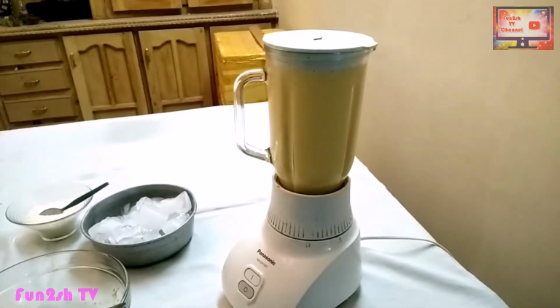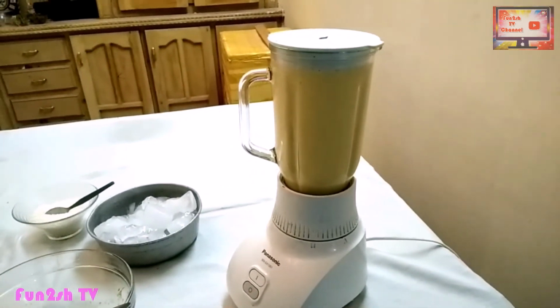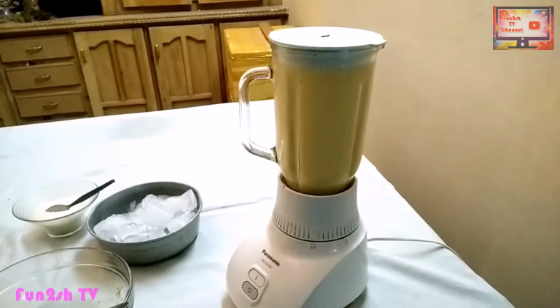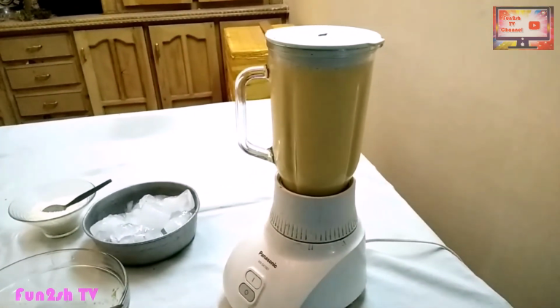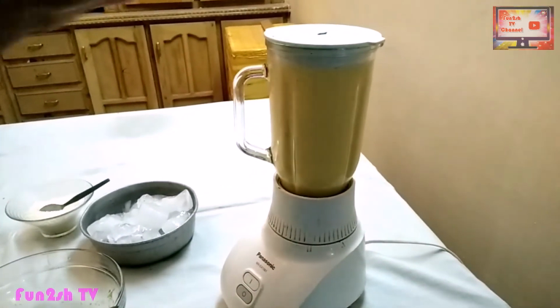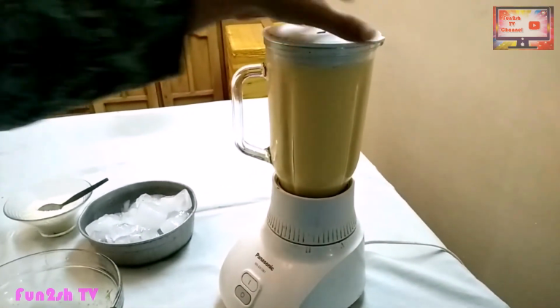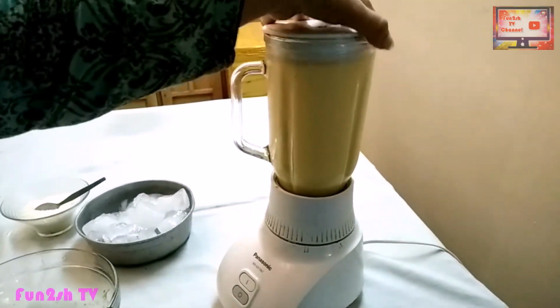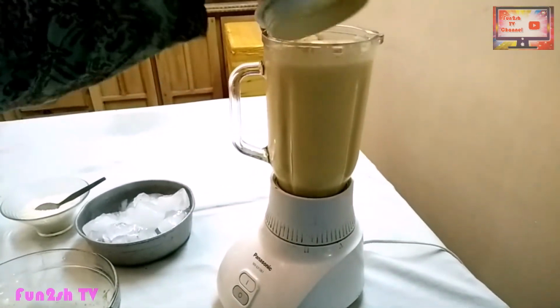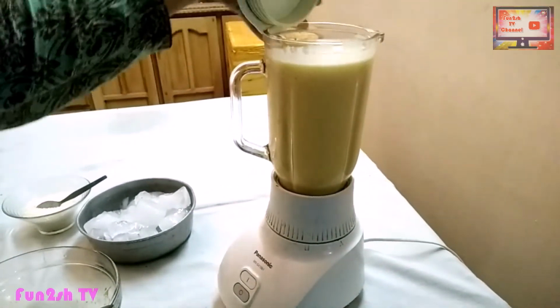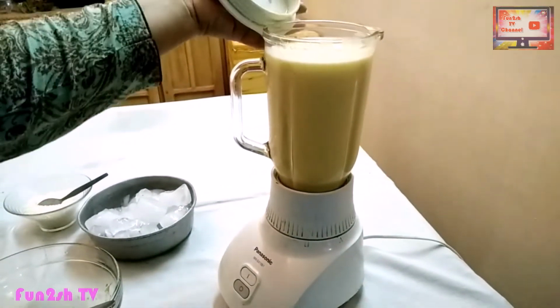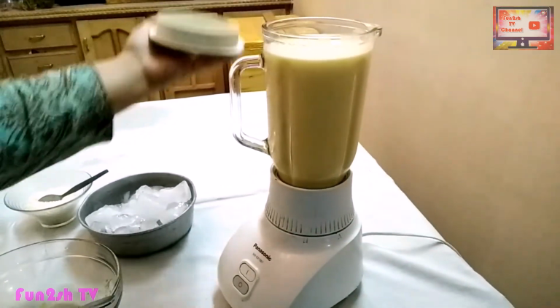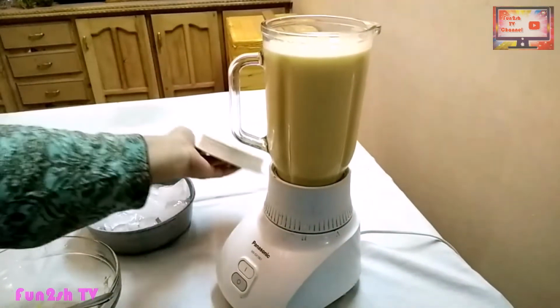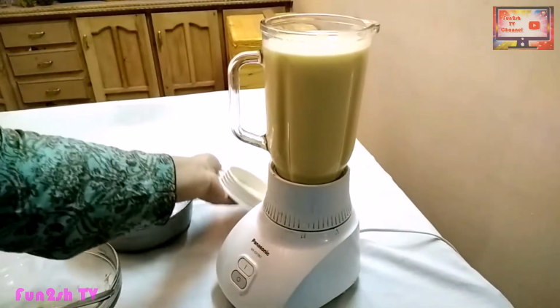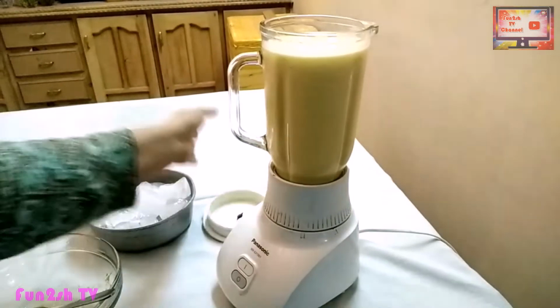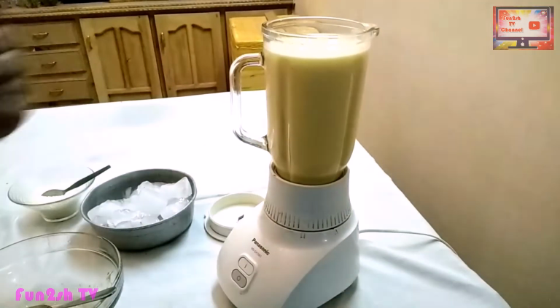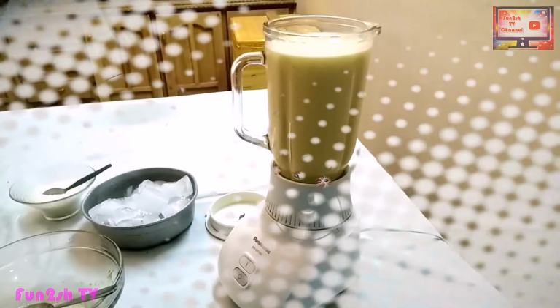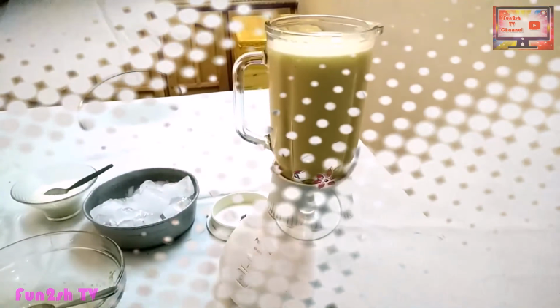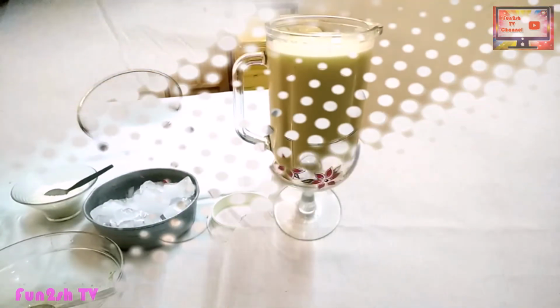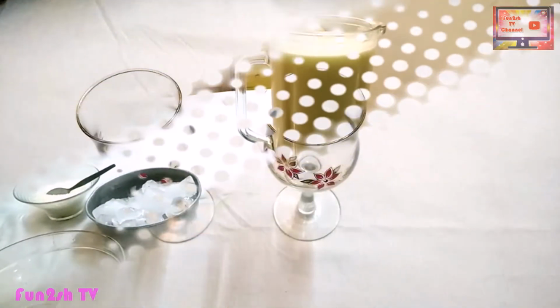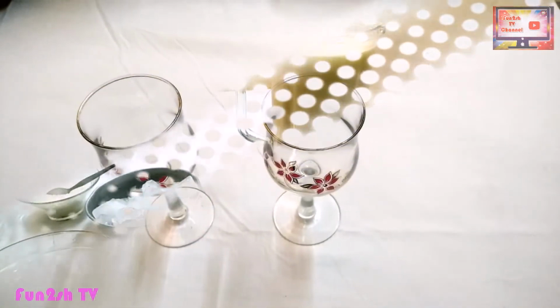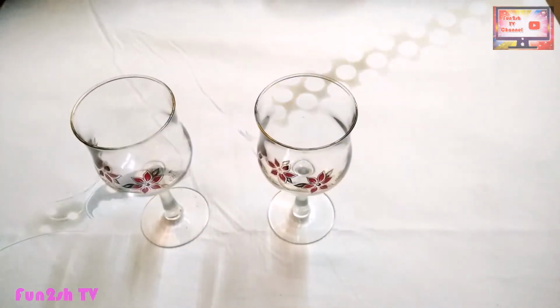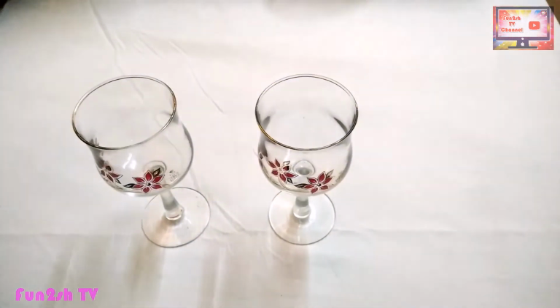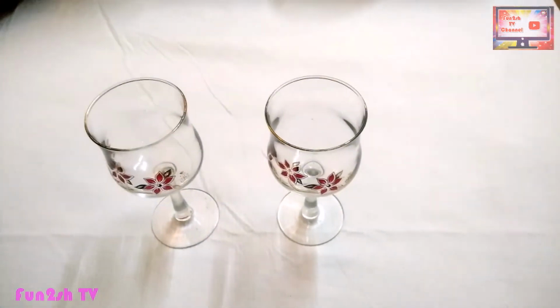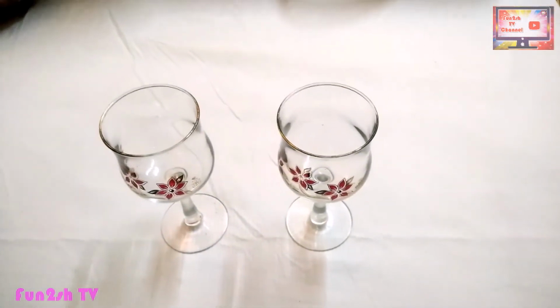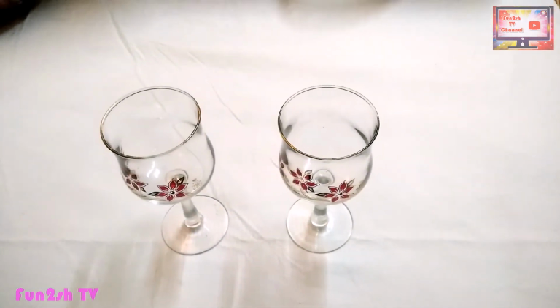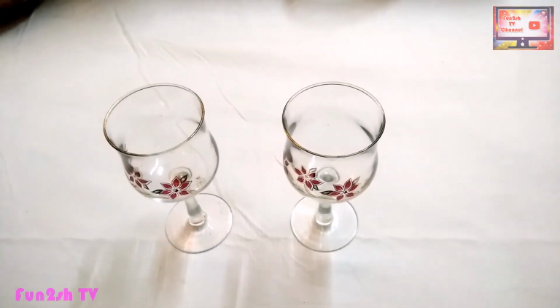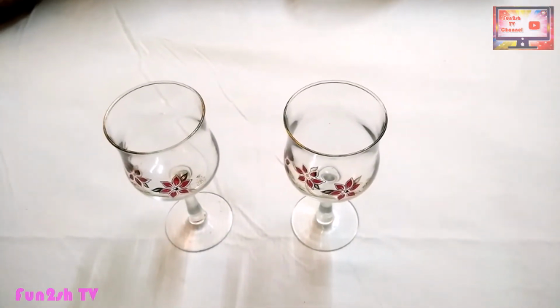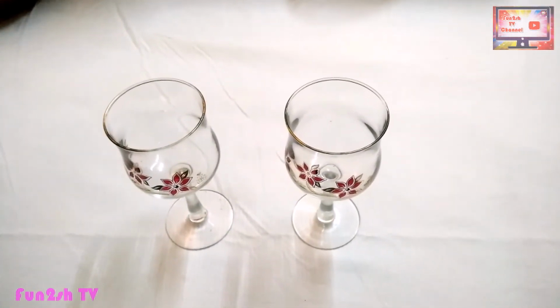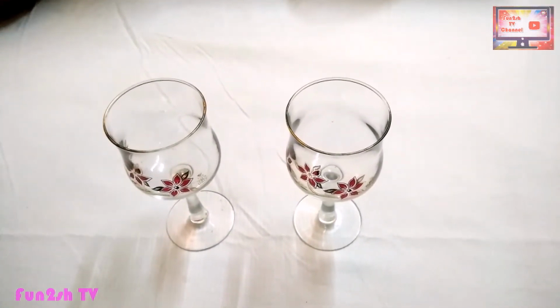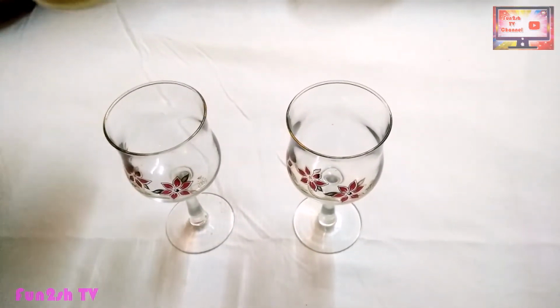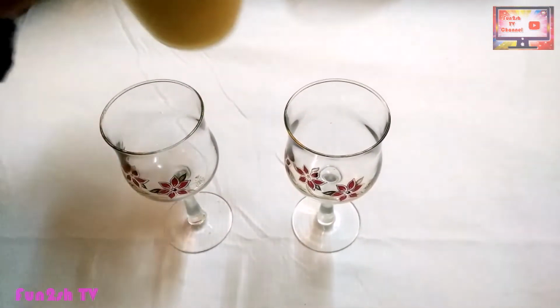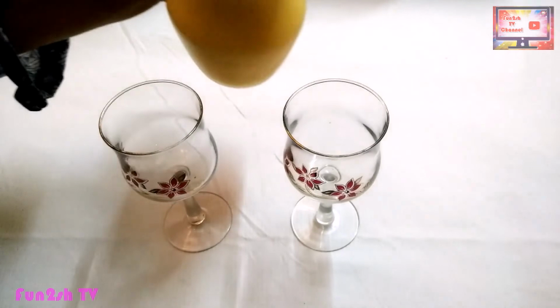We are ready for our drink. Dear viewers, our mango lassi is ready. Now let's put it in glasses.